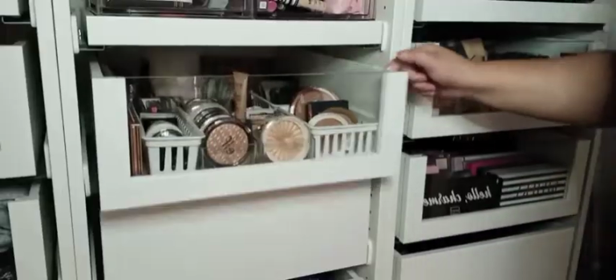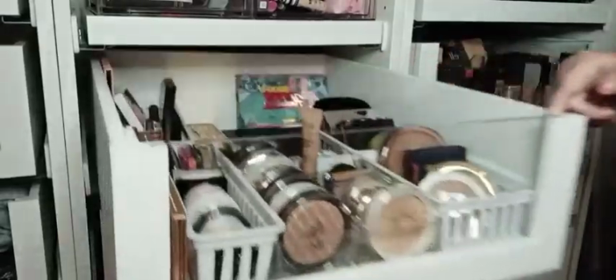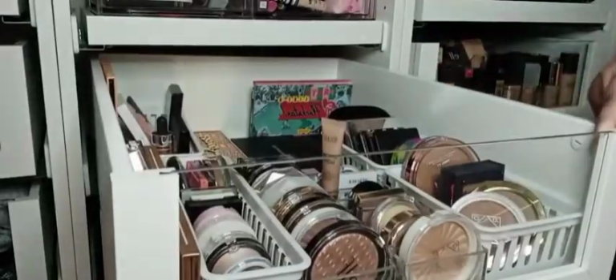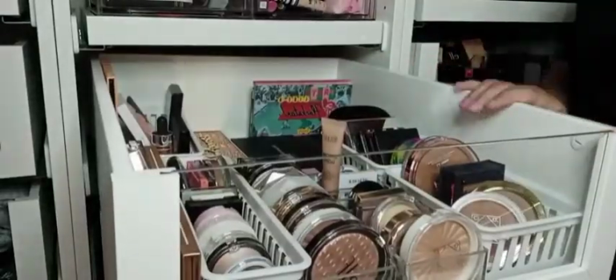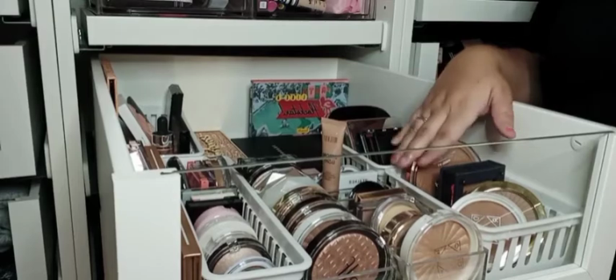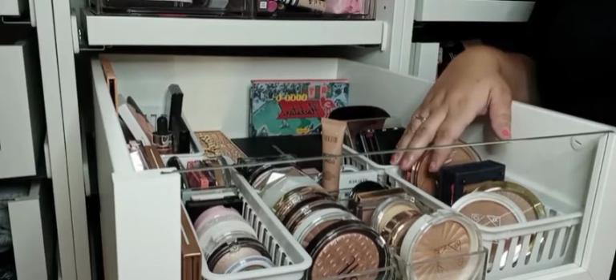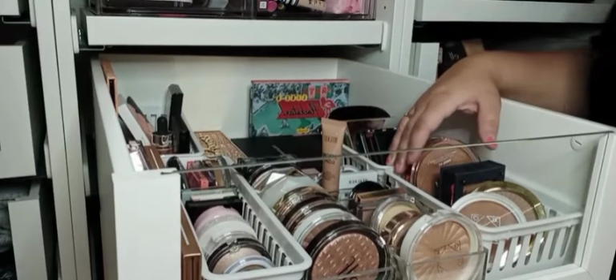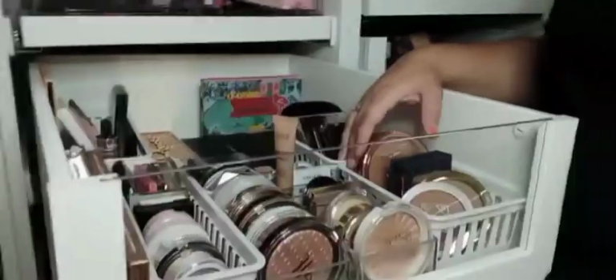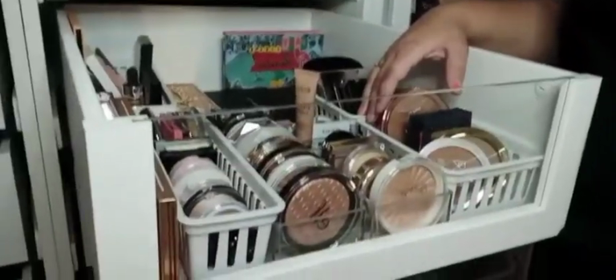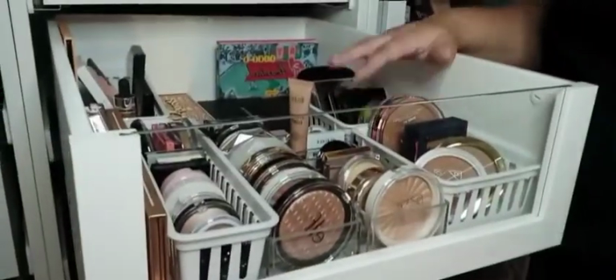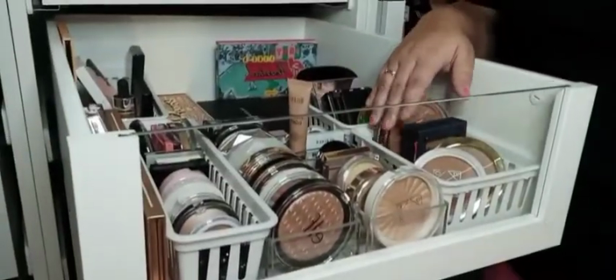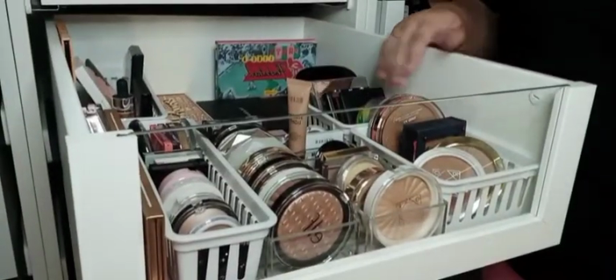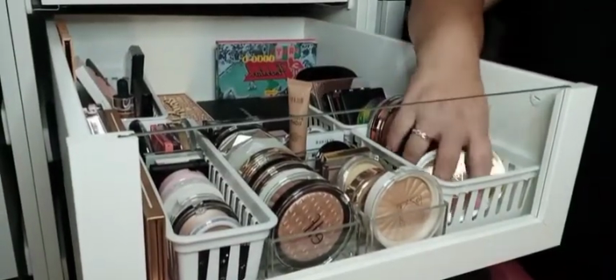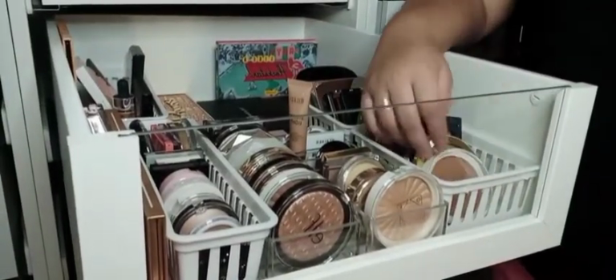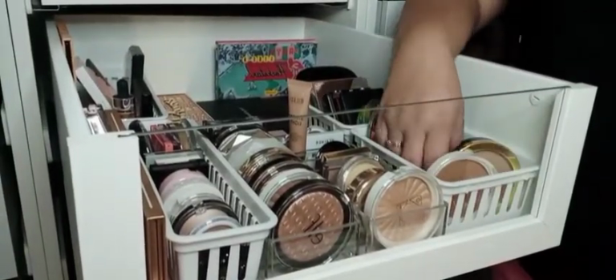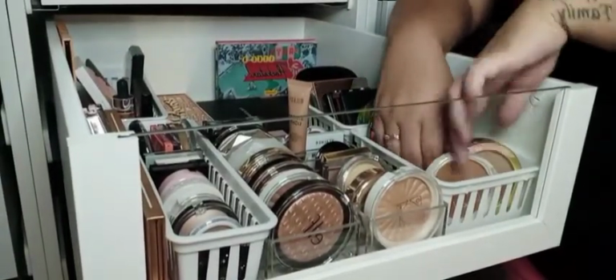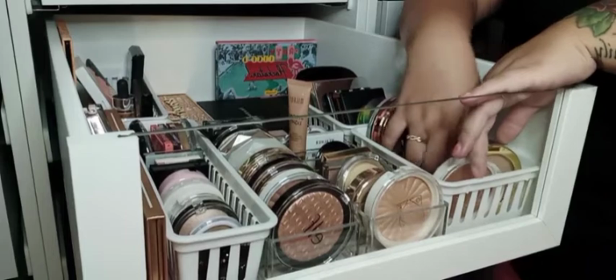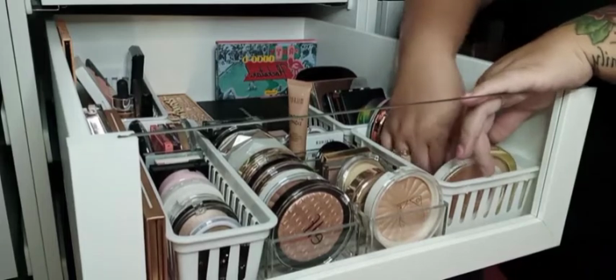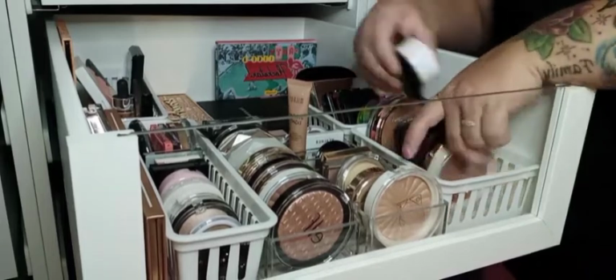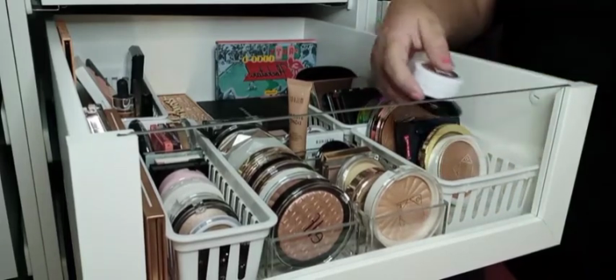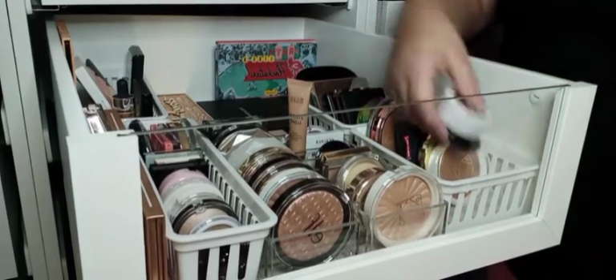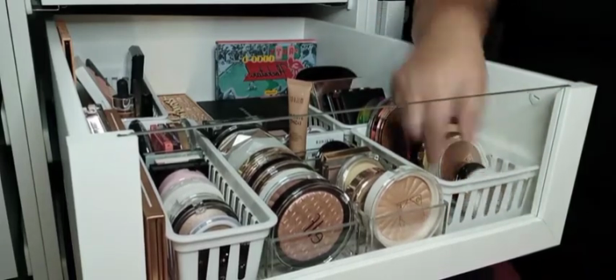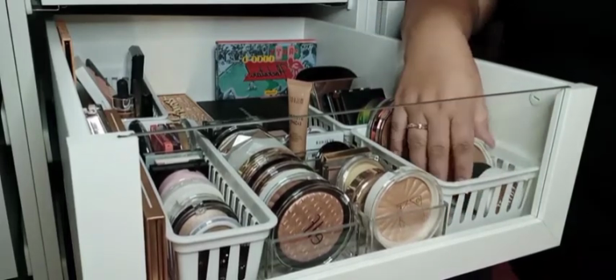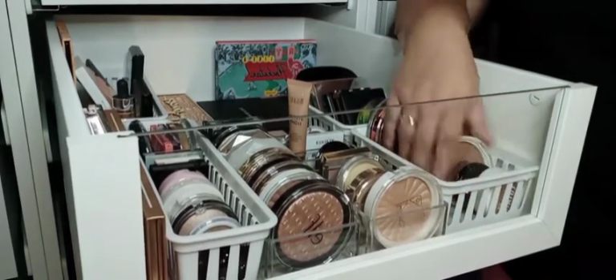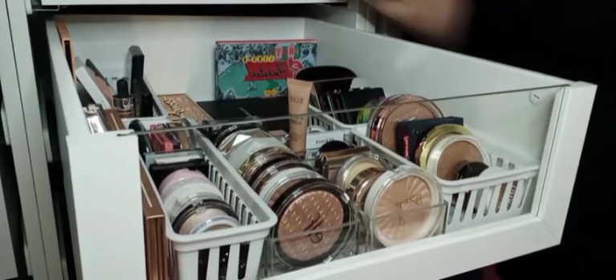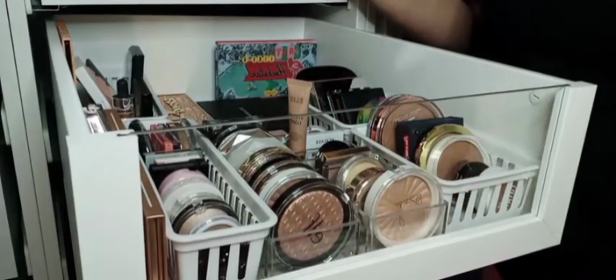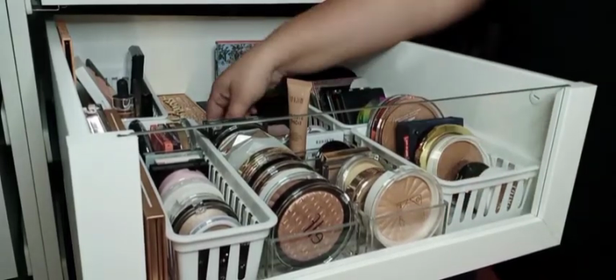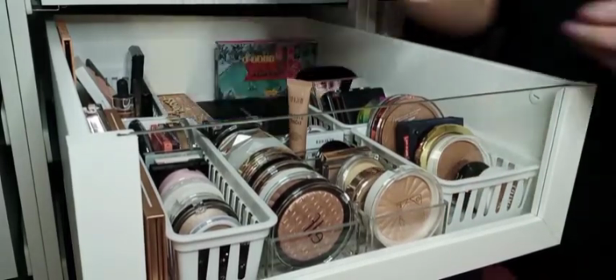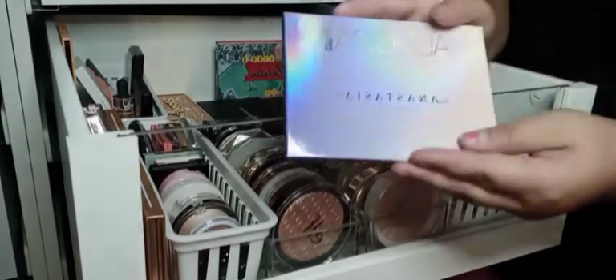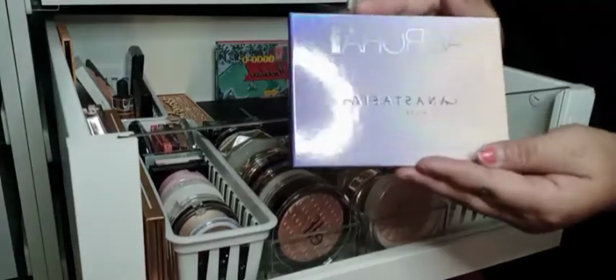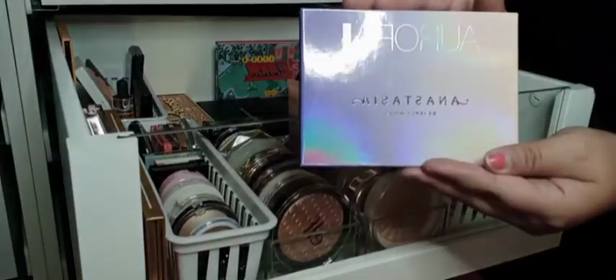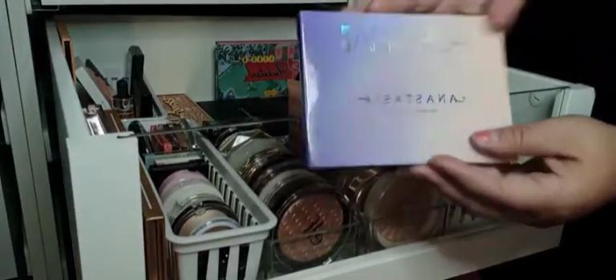Let's take a dive into the highlighter slash bronzer drawer. I did just go ahead and keep them in the same one because bronzers and highlighters are my absolute favorite. I can't remember if I did bronzers yet, but I'm gonna be doing those soon. I'm going to do highlighters first. Going in with this Aurora from ABH.